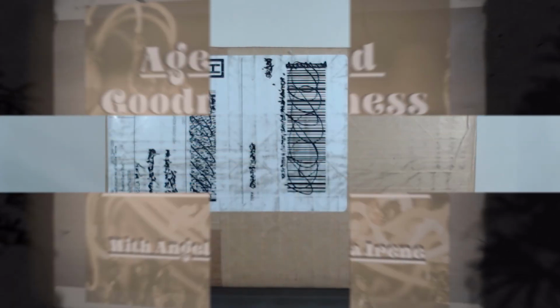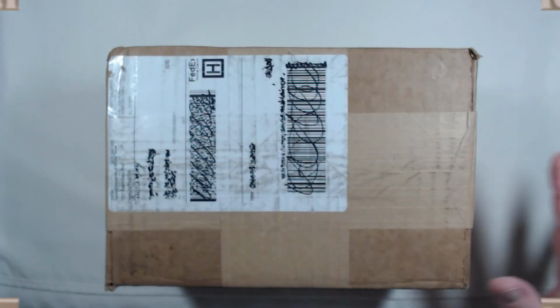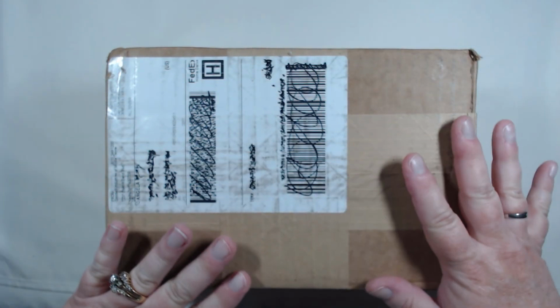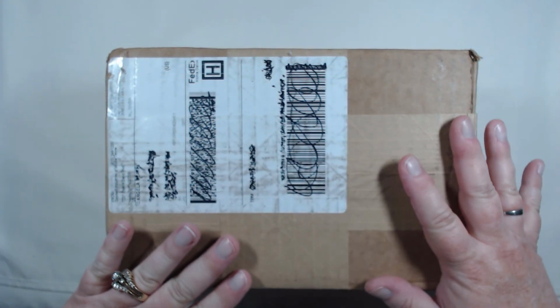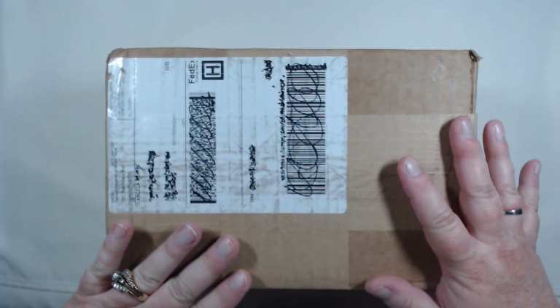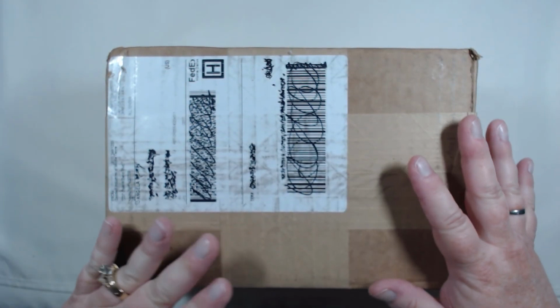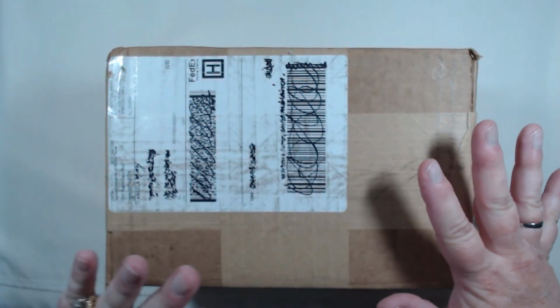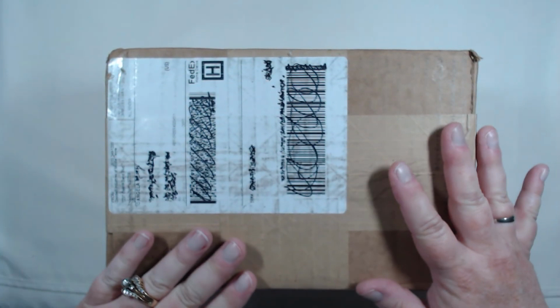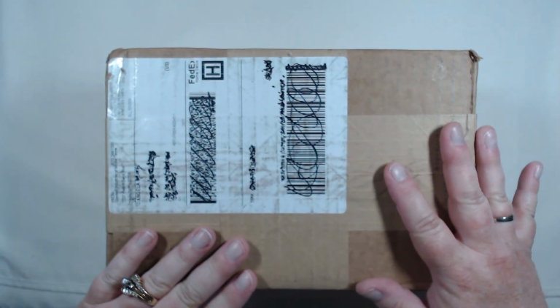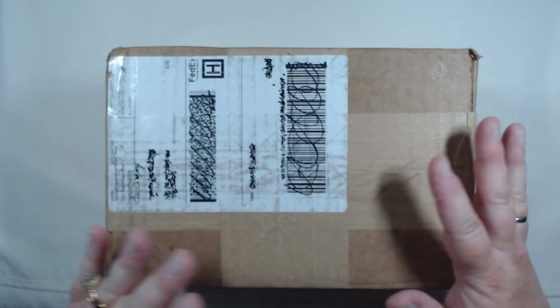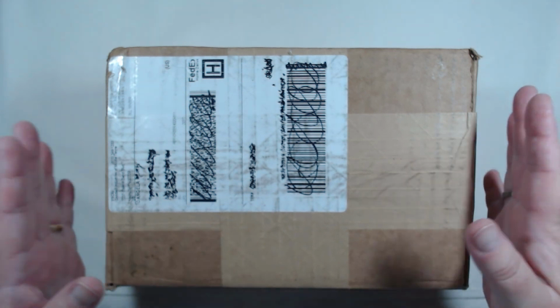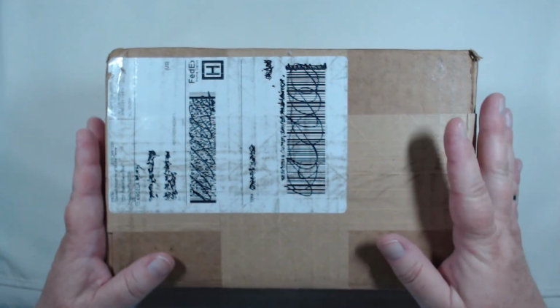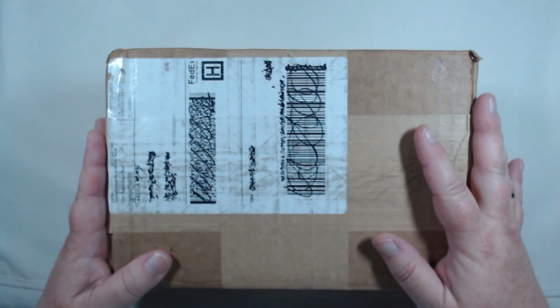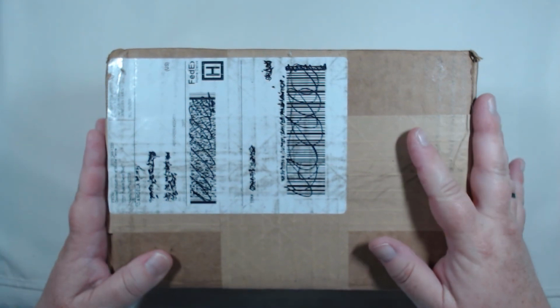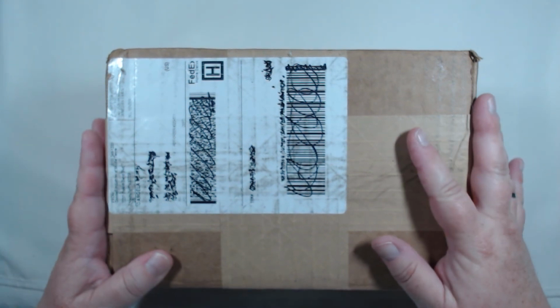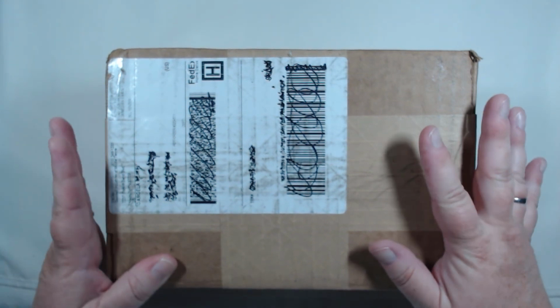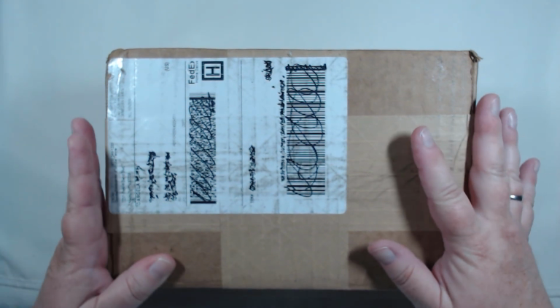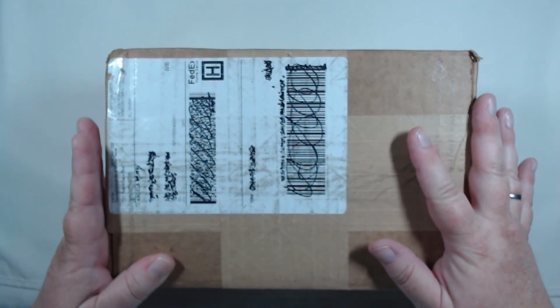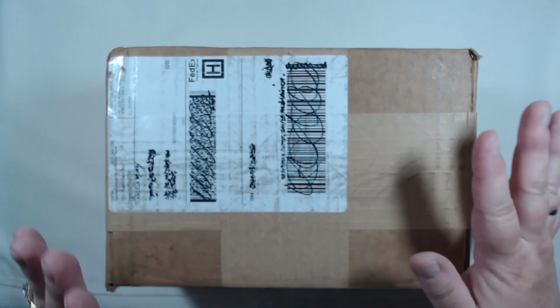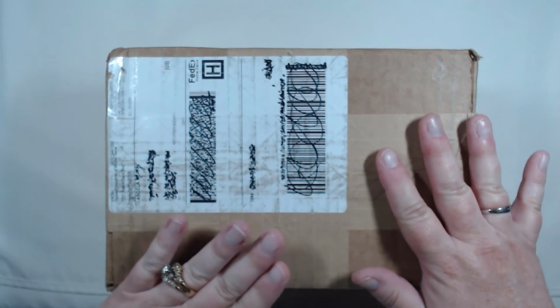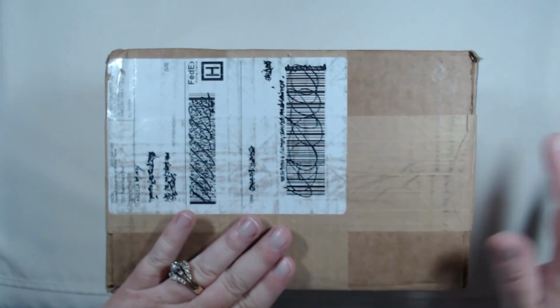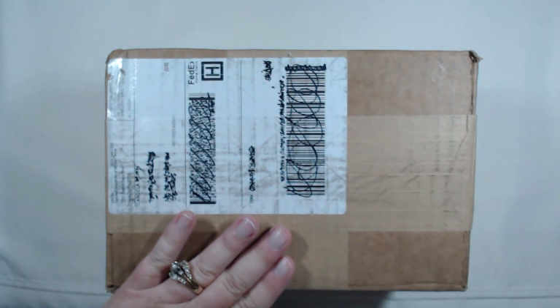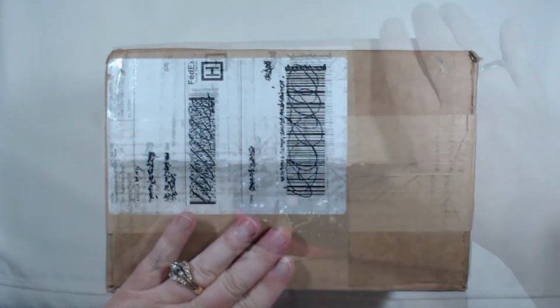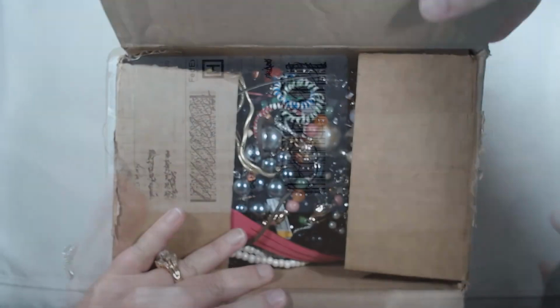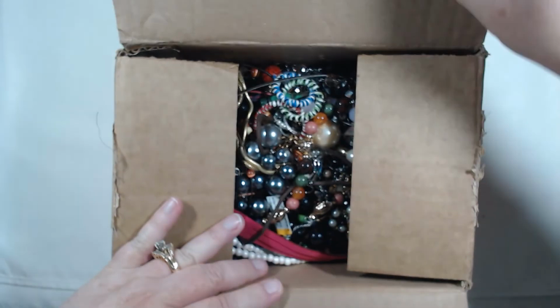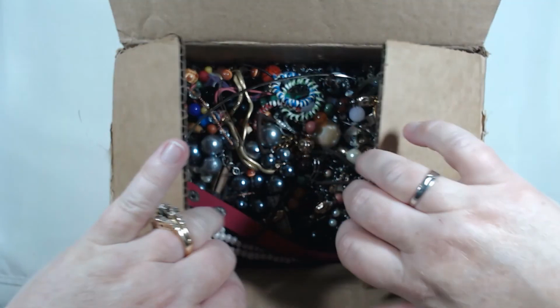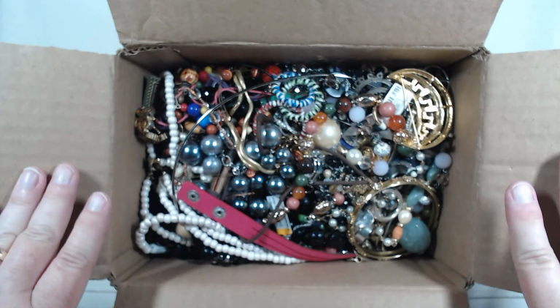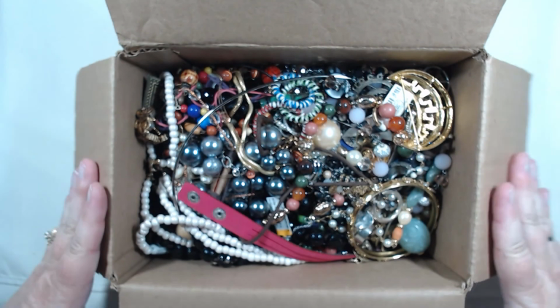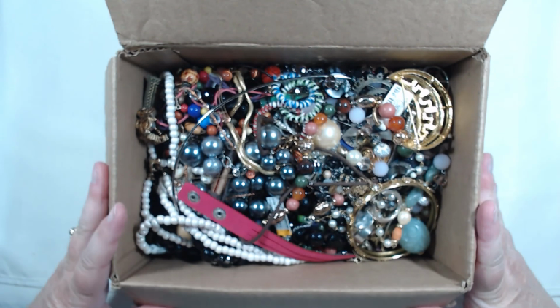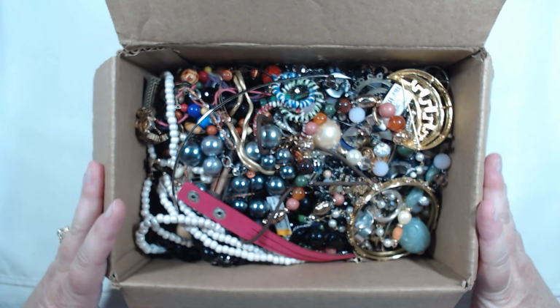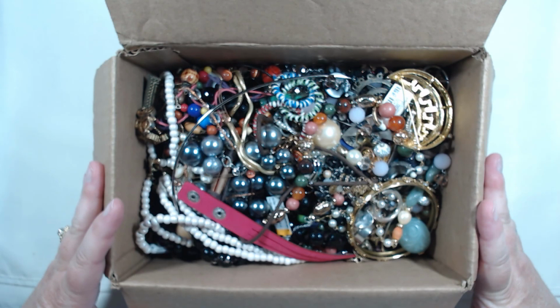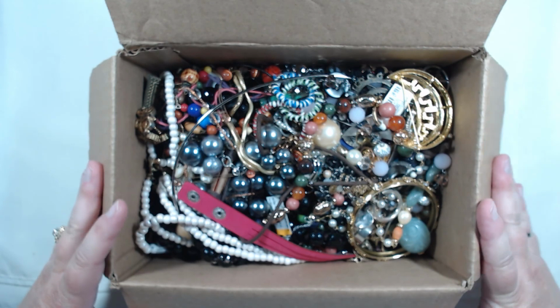Hey everyone, it's Angela Irene with Aged Goodness. Thank you so much for joining us today. We have another Goodwill blue box - this is a five-pound repurpose box, this one is from Tennessee. Here's our first impression.